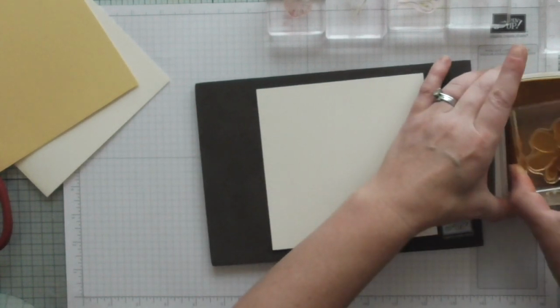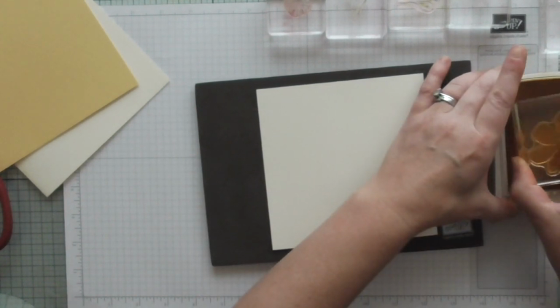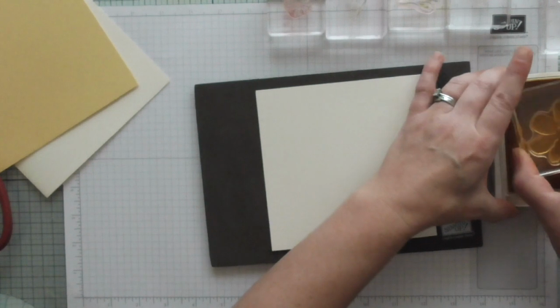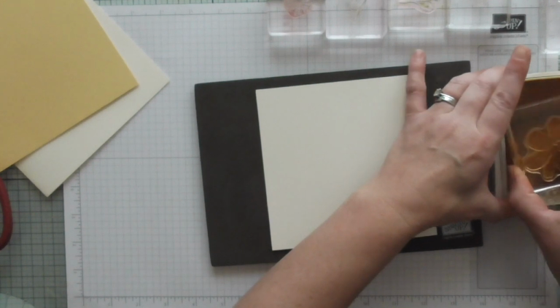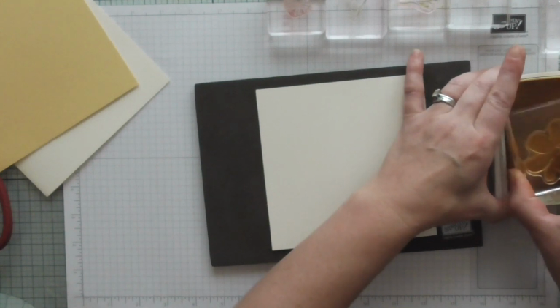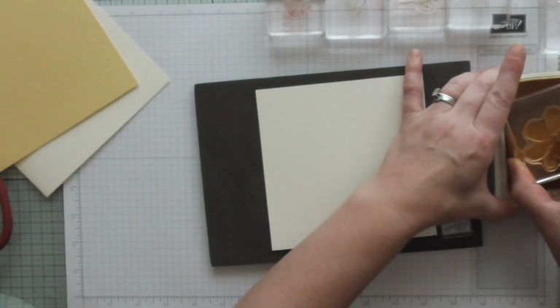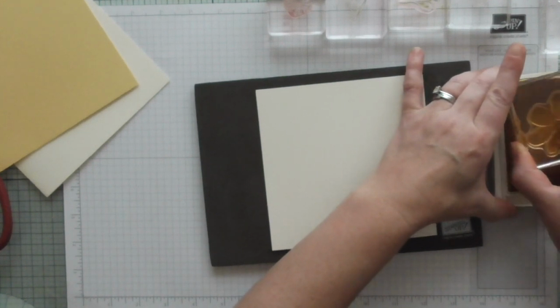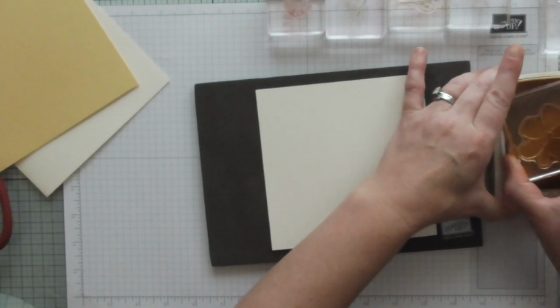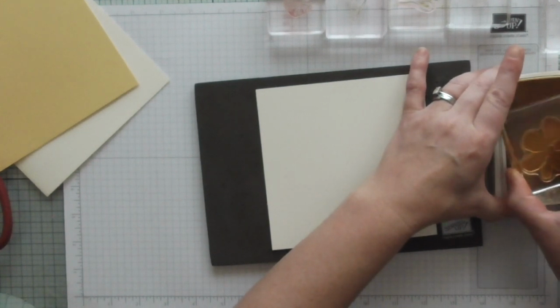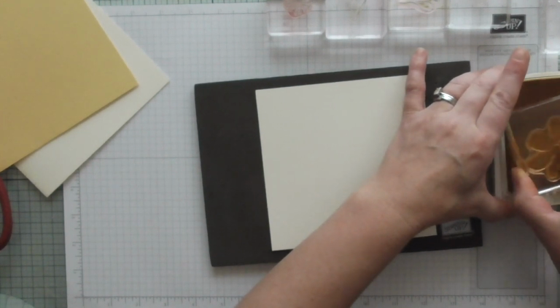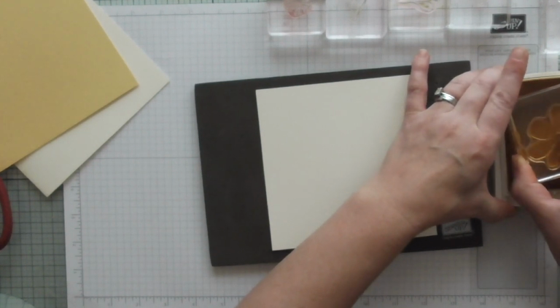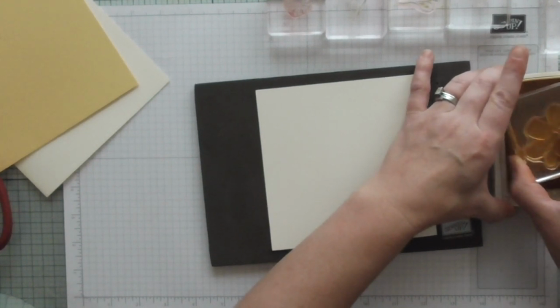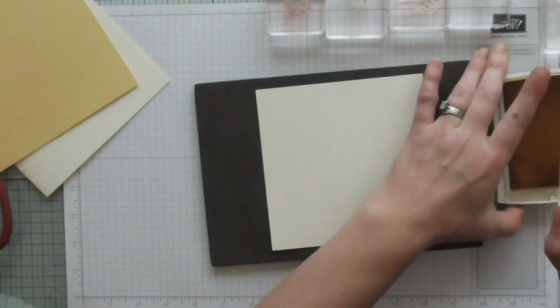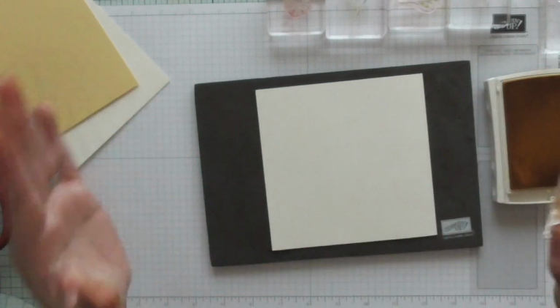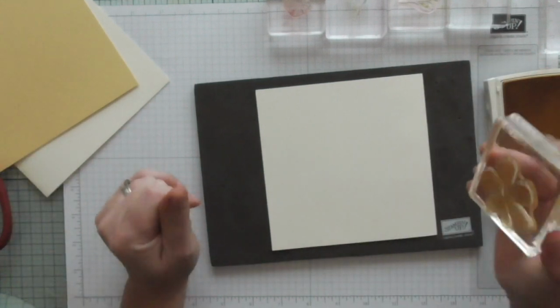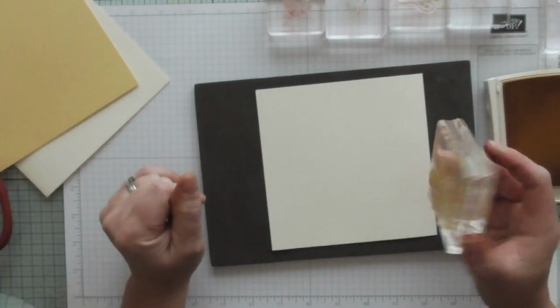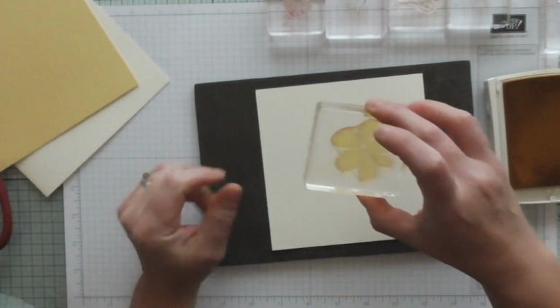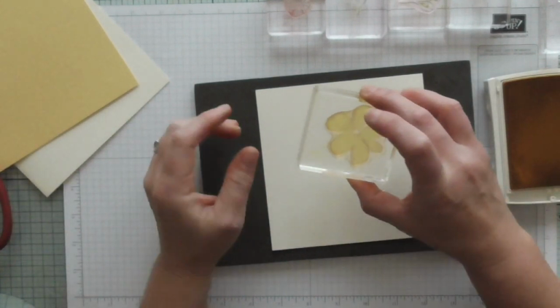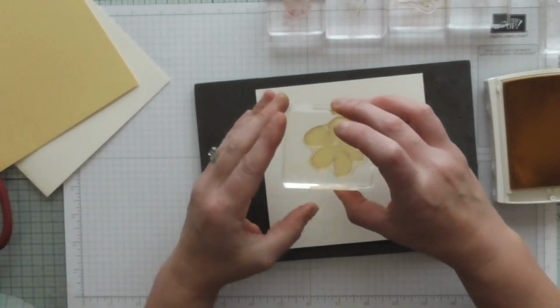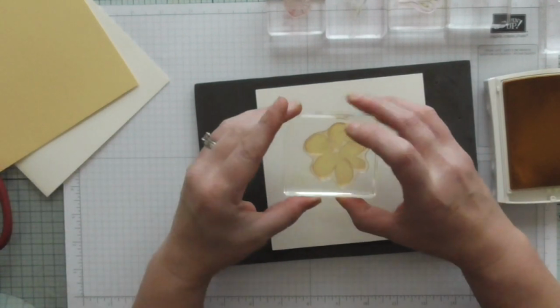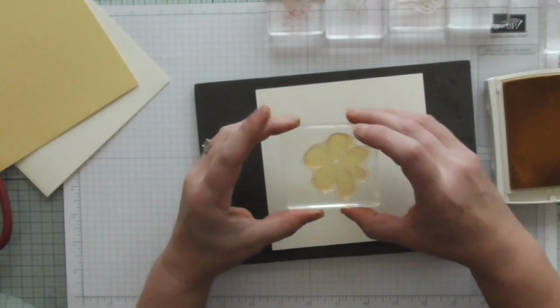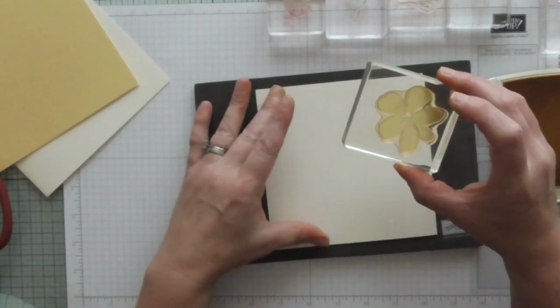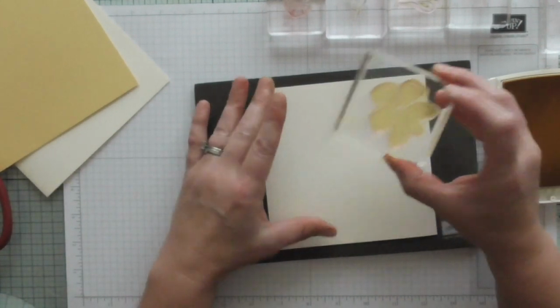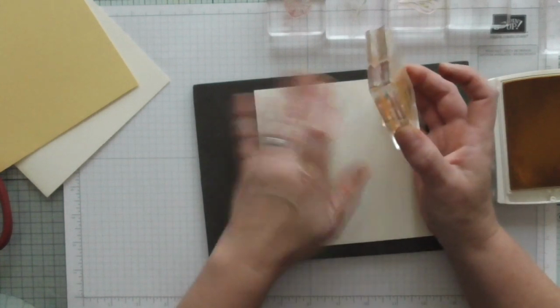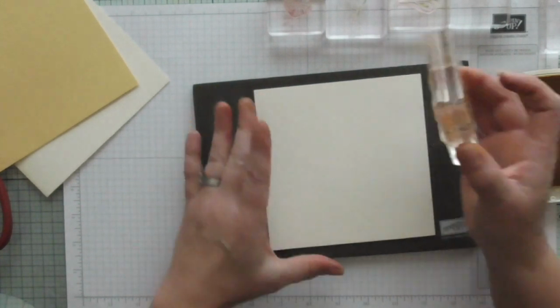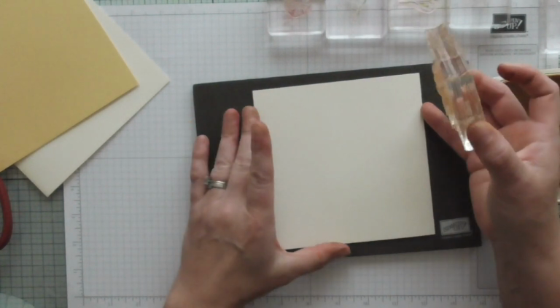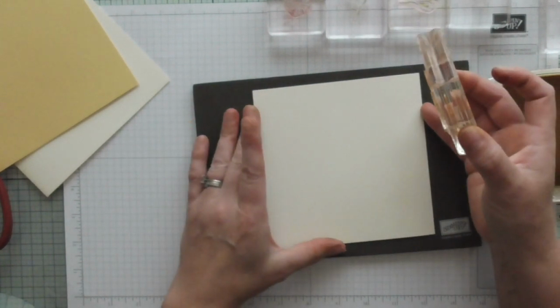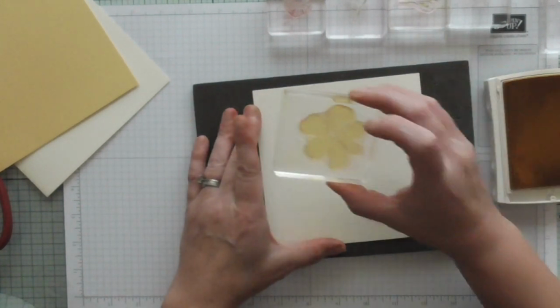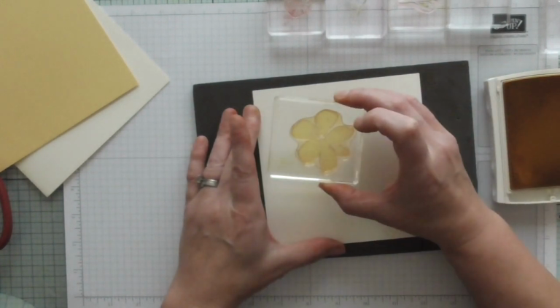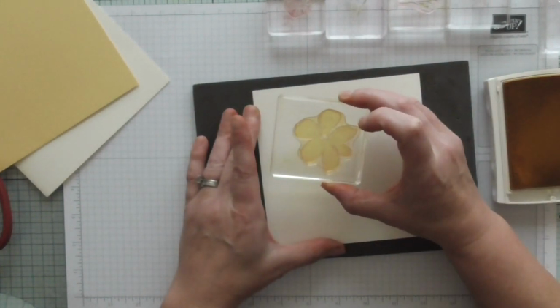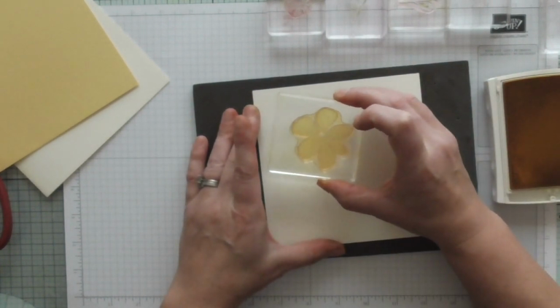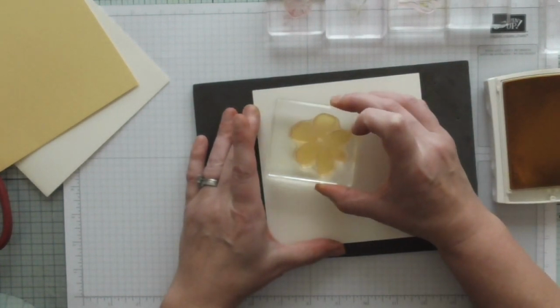Sometimes you could go to a craft shop and pick up a shade of yellow card, then you get home and it doesn't match the colour of ink you've bought from another company. With Stampin' Up you know that everything's going to be the same. So I'm stamping this kind of here.